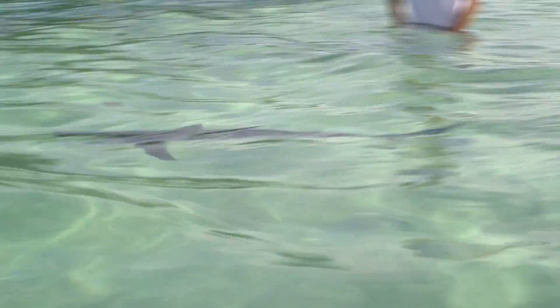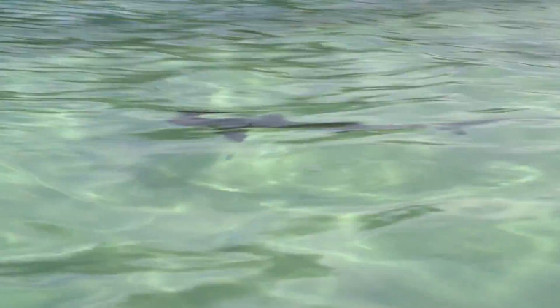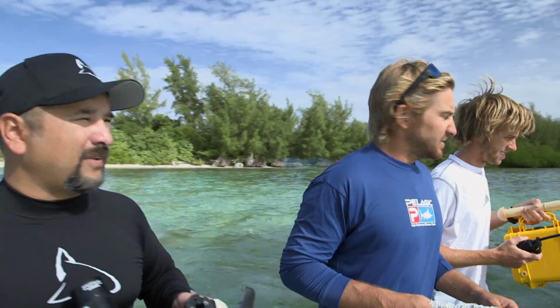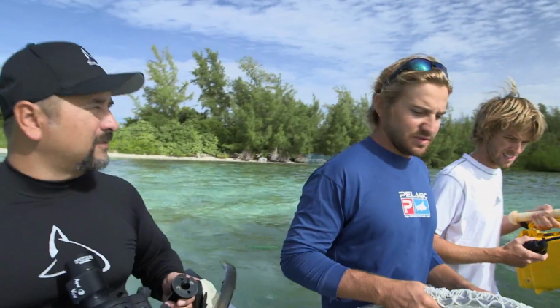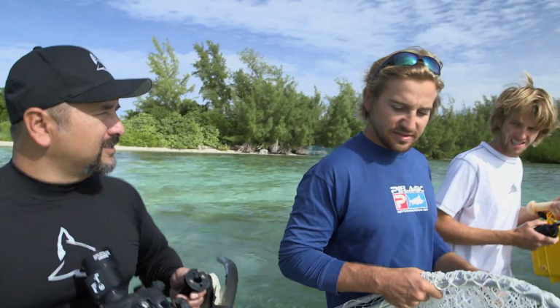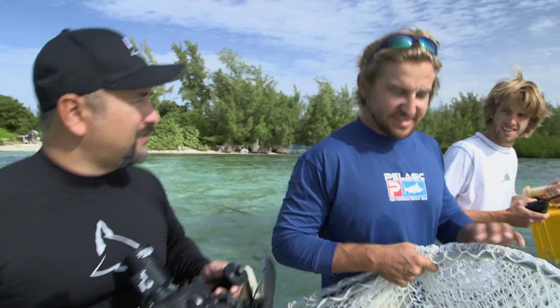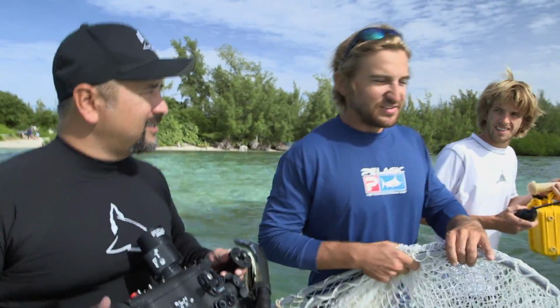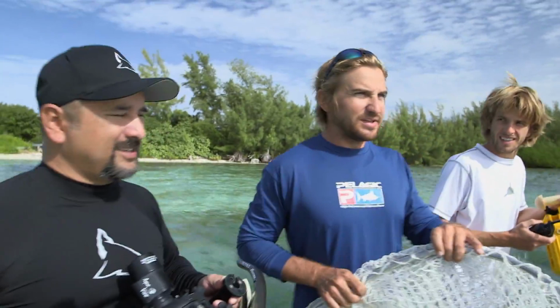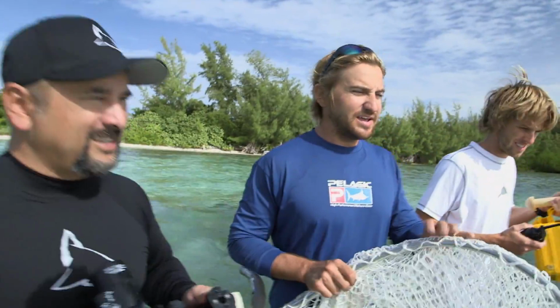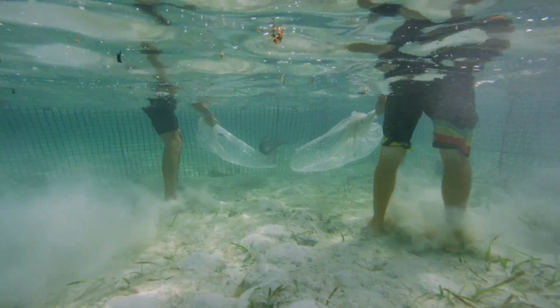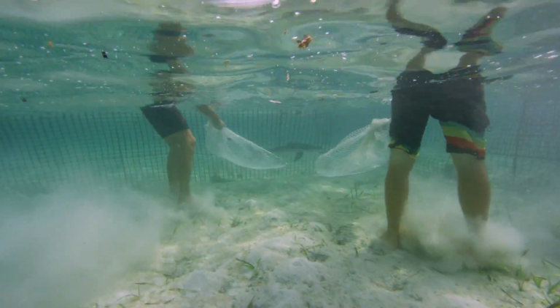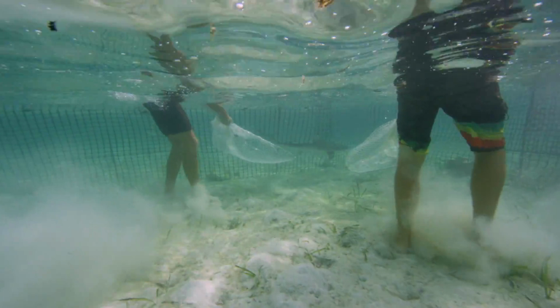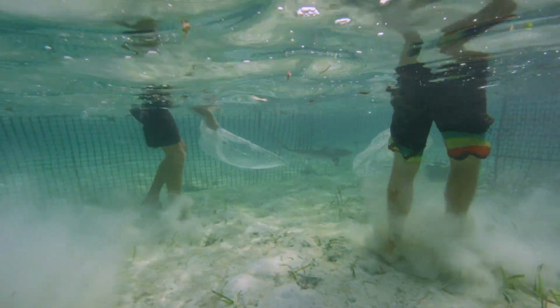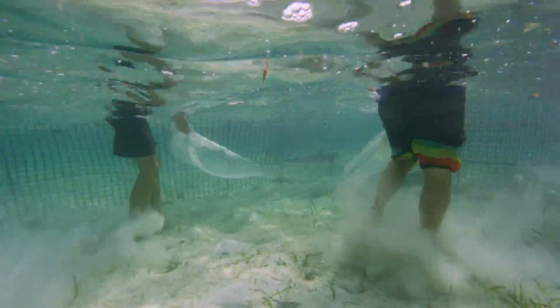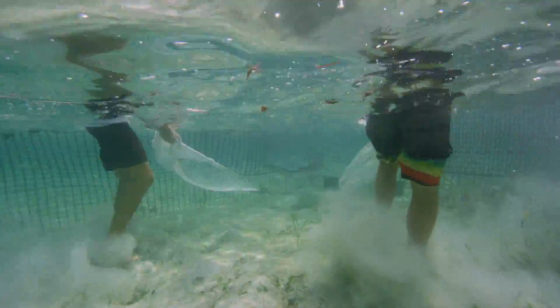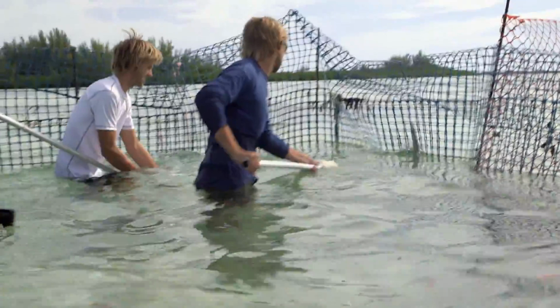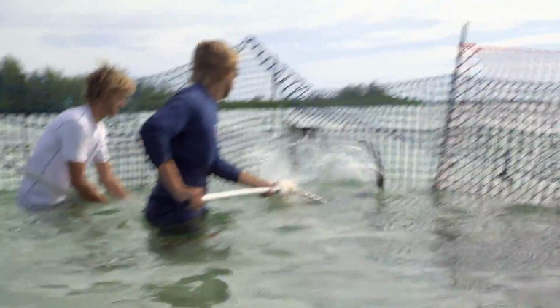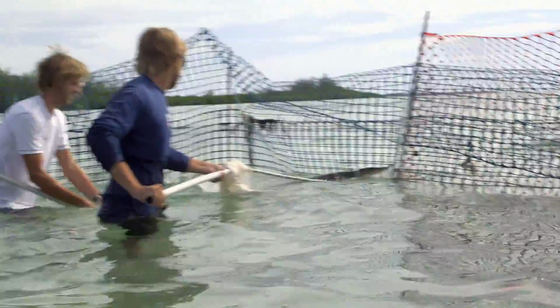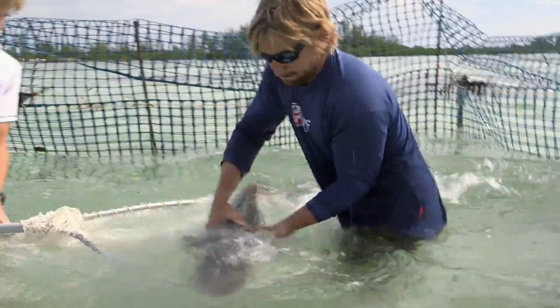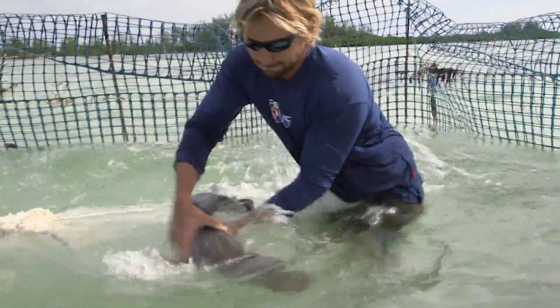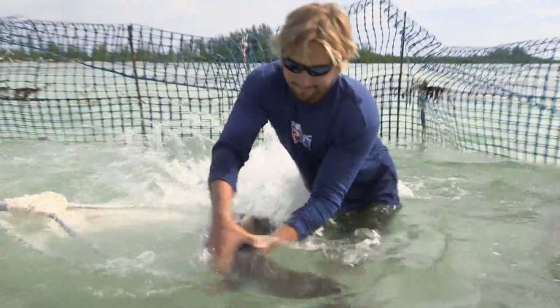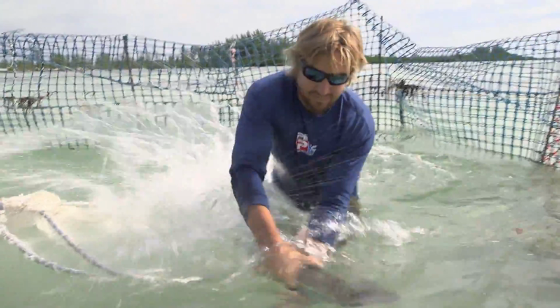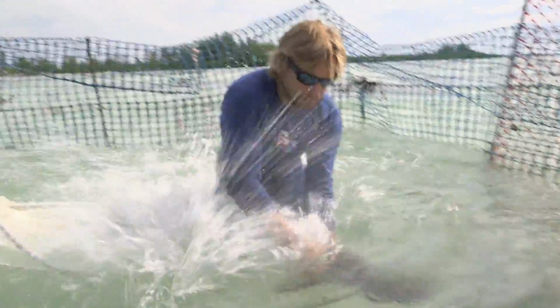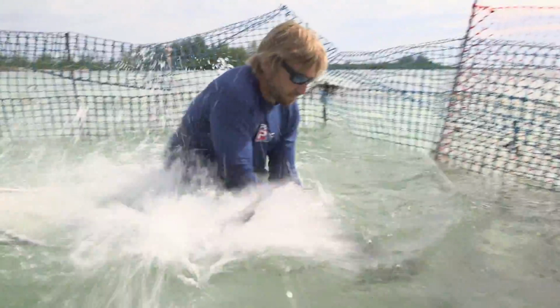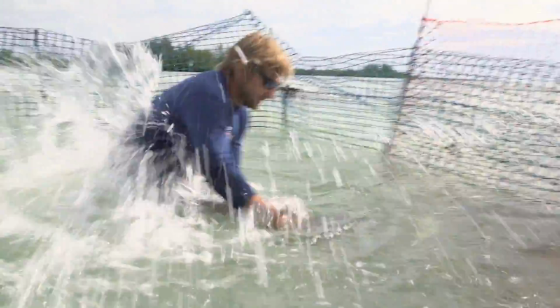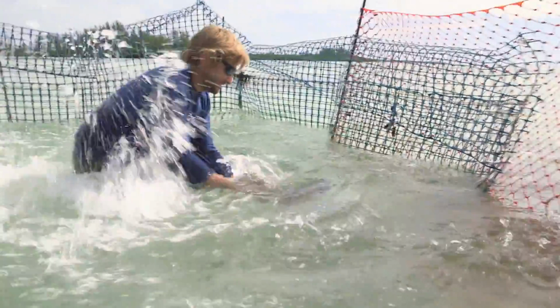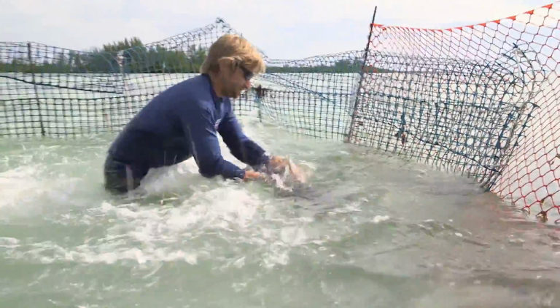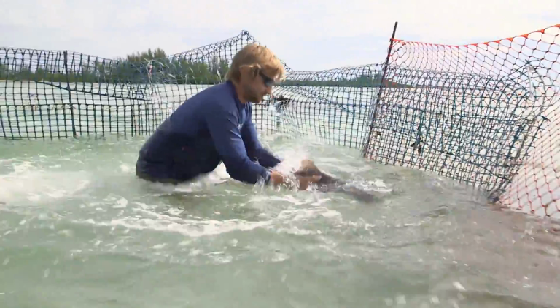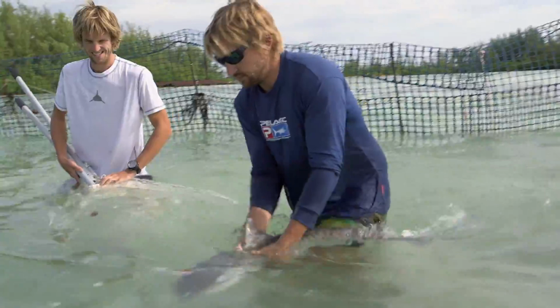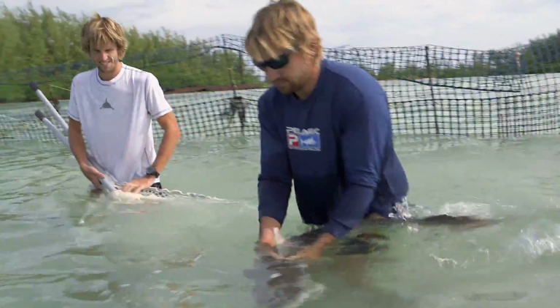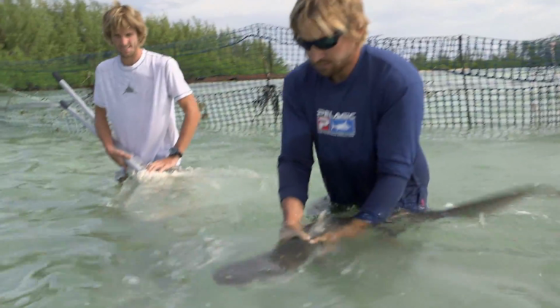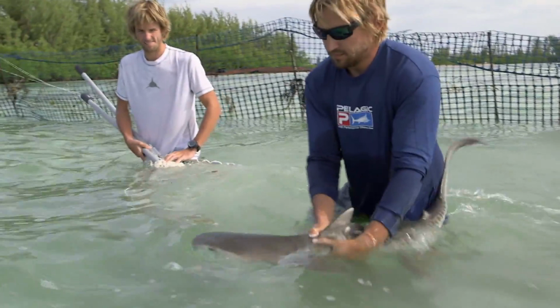Do you get more fight from the little ones? Typically, yeah. They're out in a pretty dangerous area, so they do have to be kind of aggressive. That's their only defense — to bite anything that comes near them.